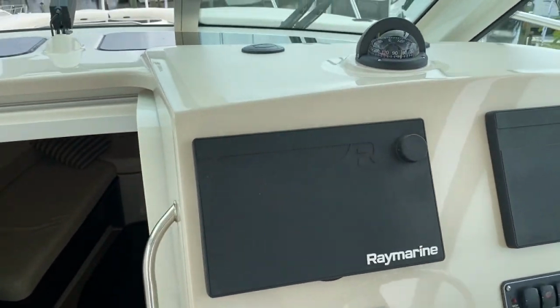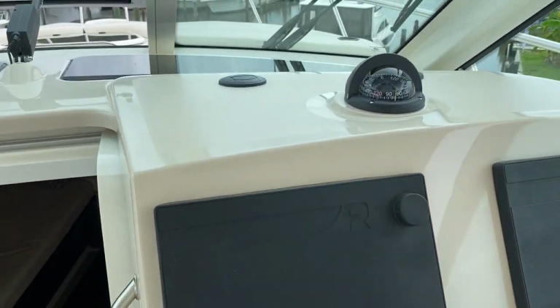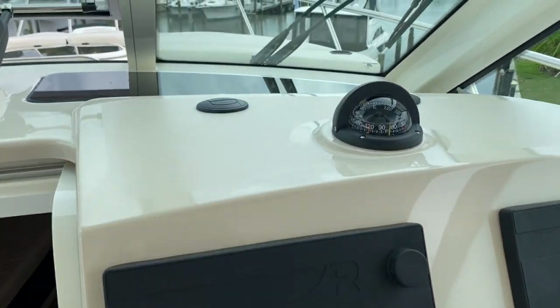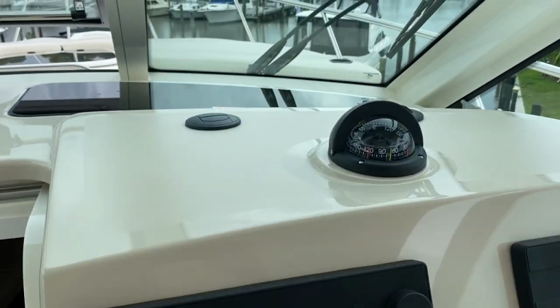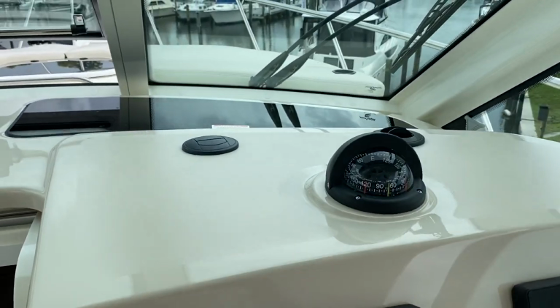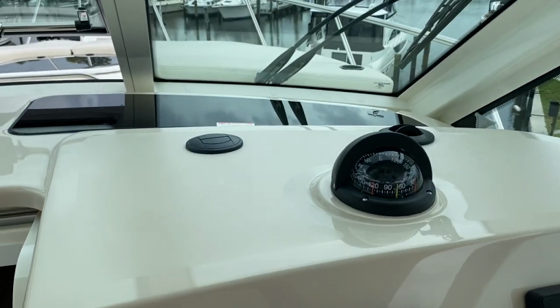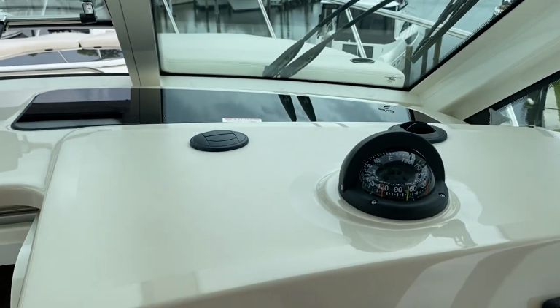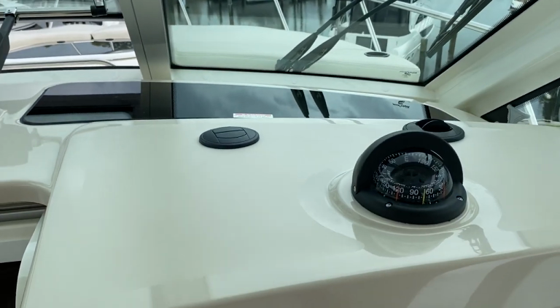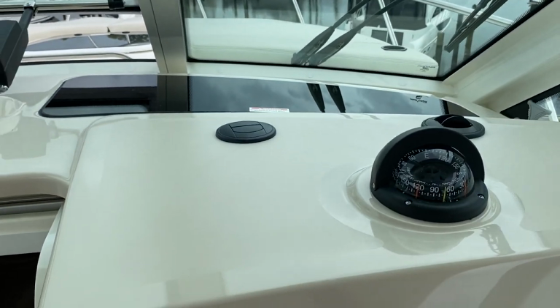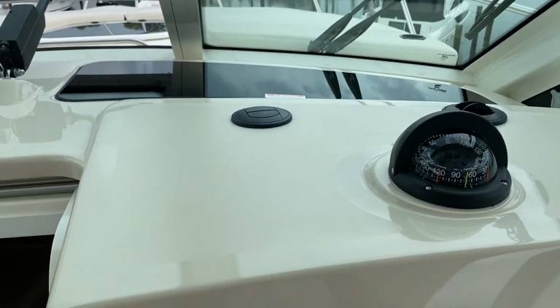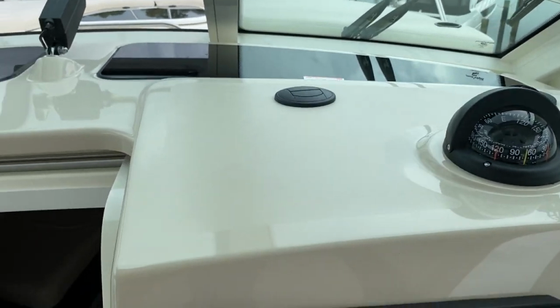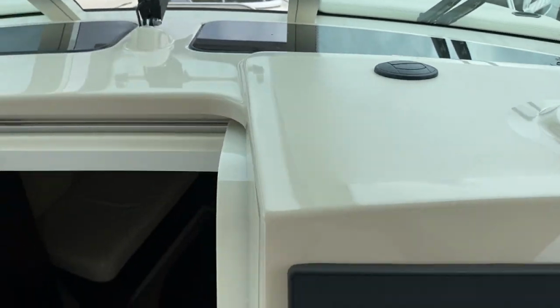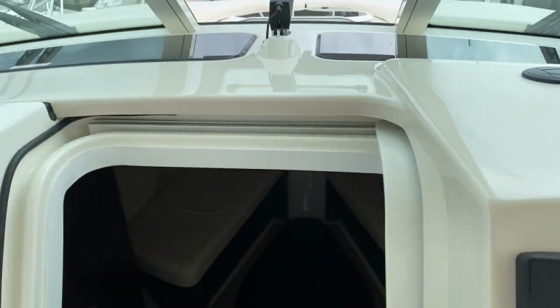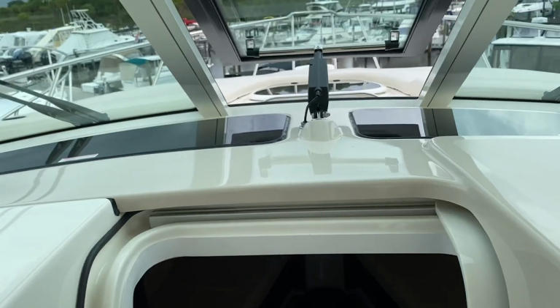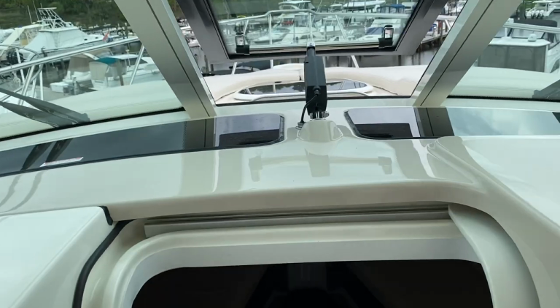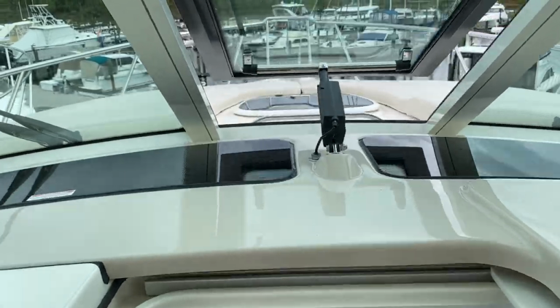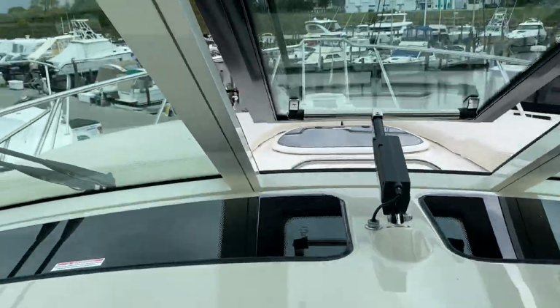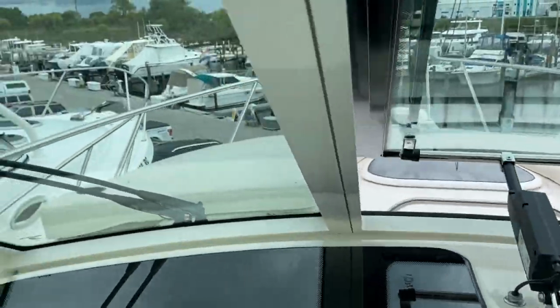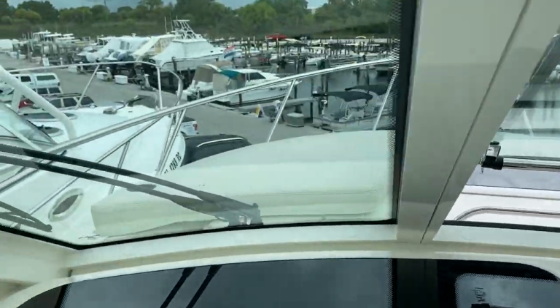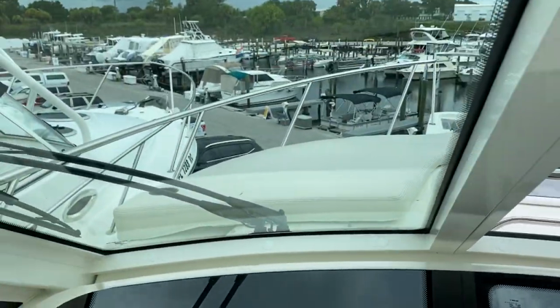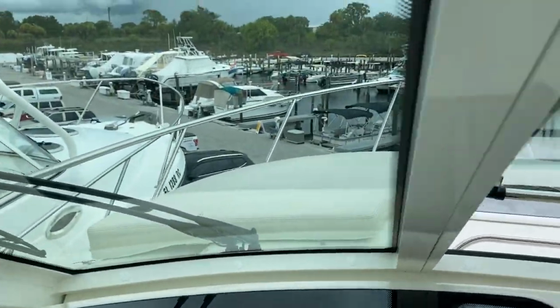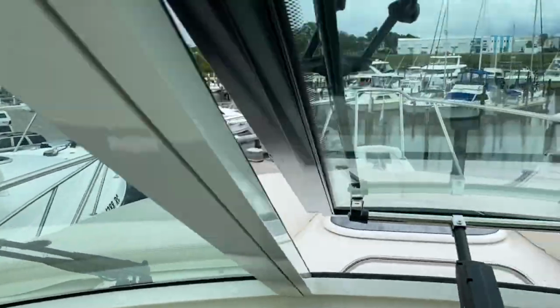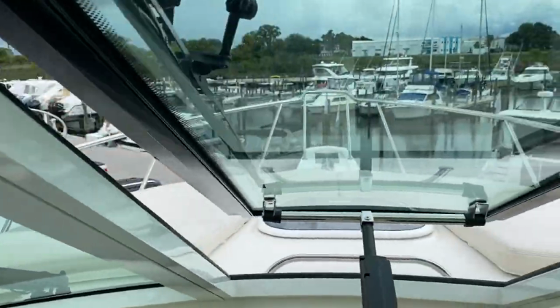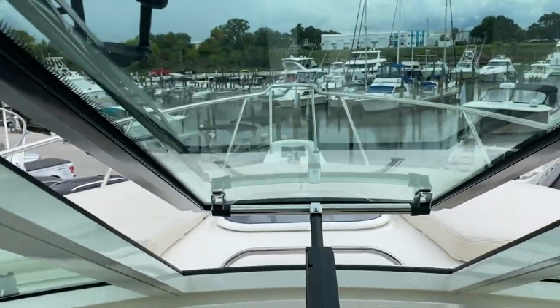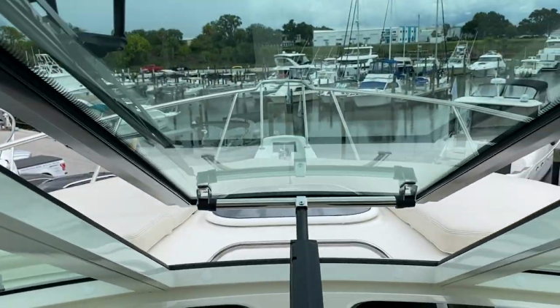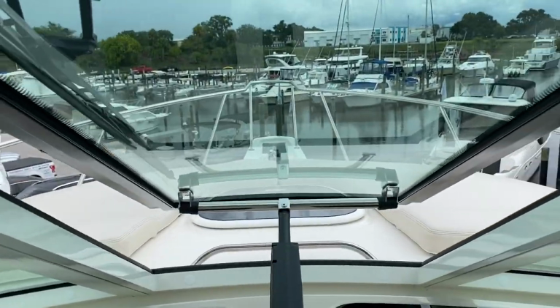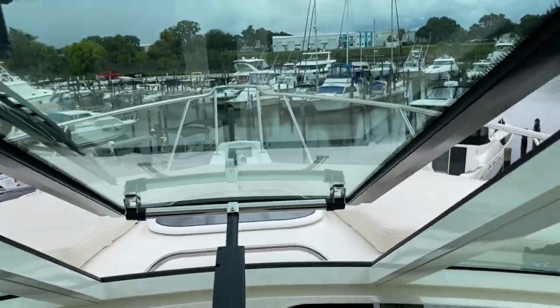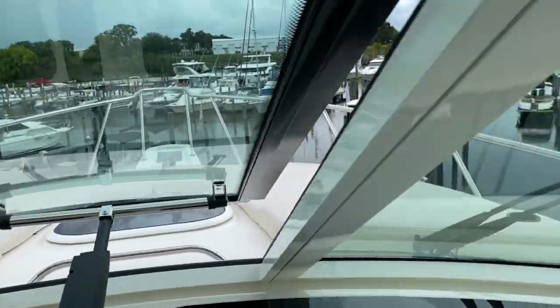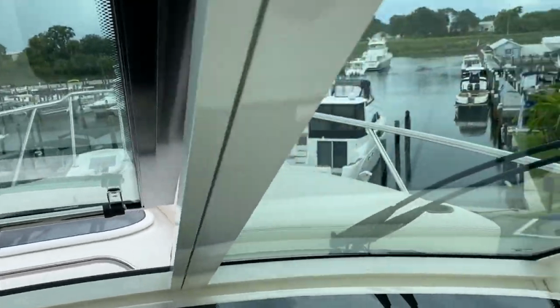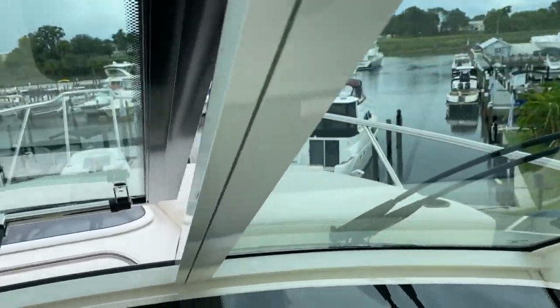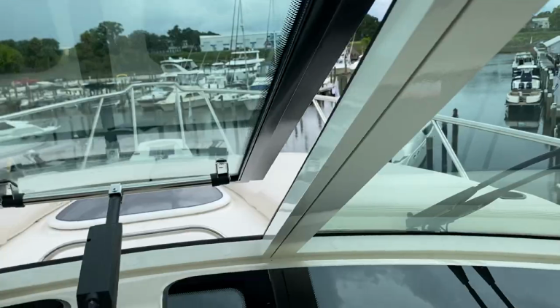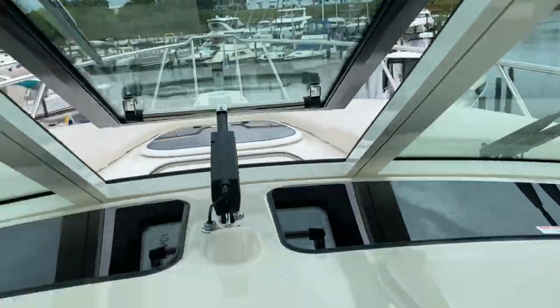You can see the air conditioning vents right here. Up on the front of the boat, there's a beautiful sun pad — very, very comfortable. There's also a windlass up there as well.